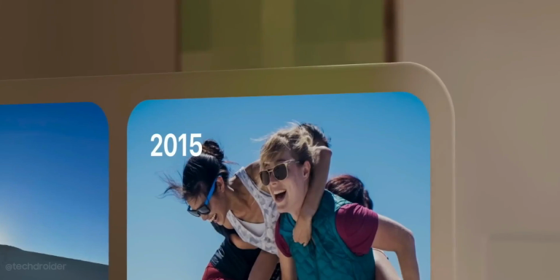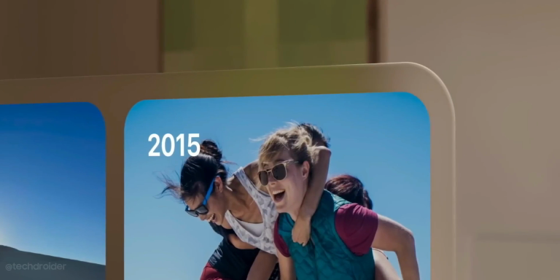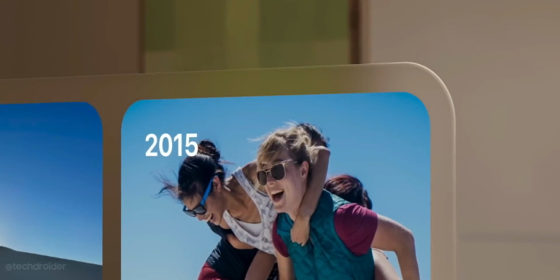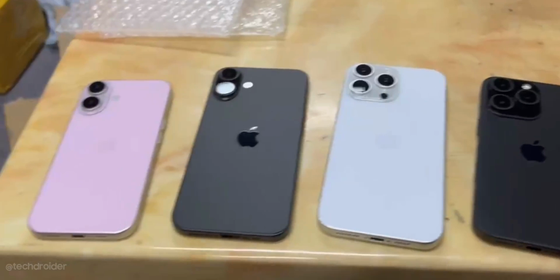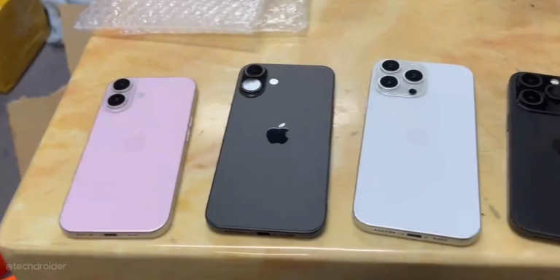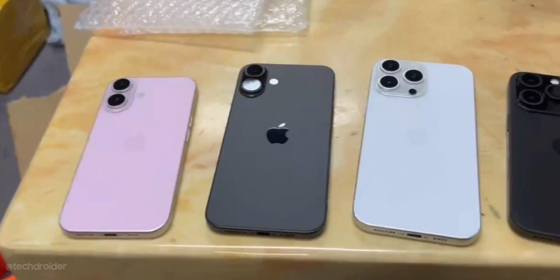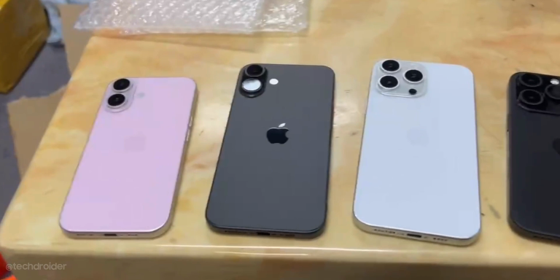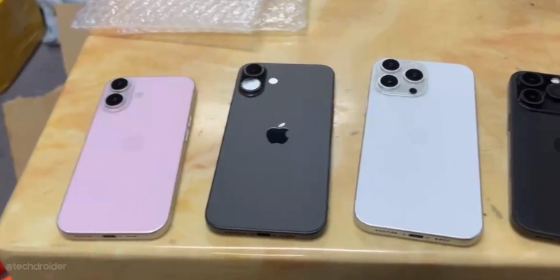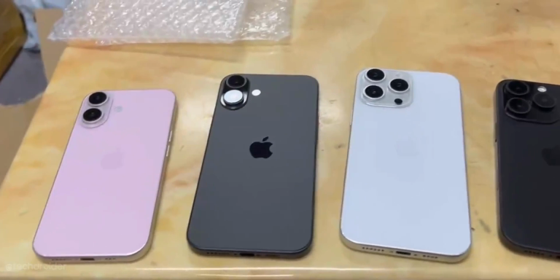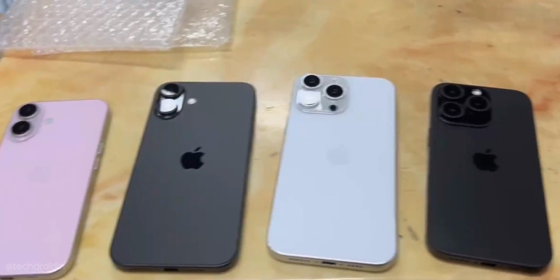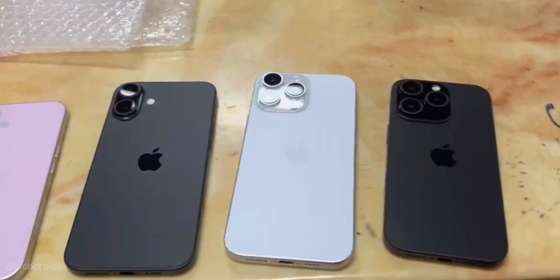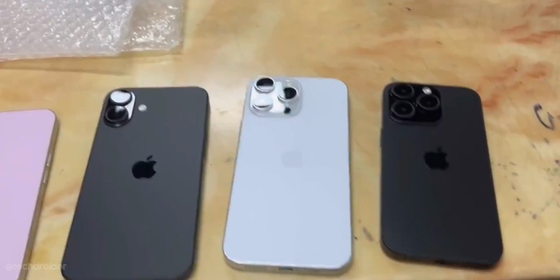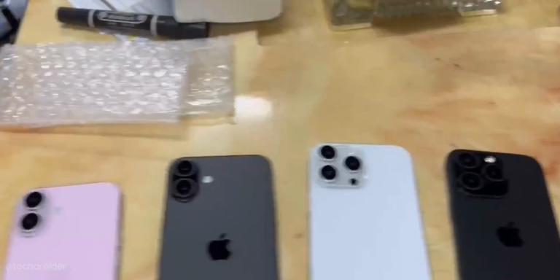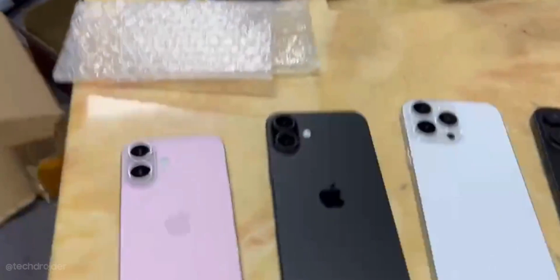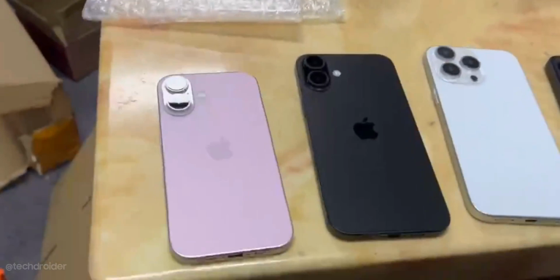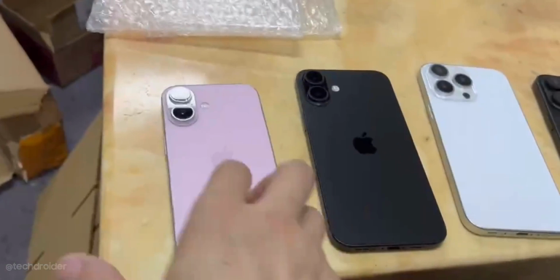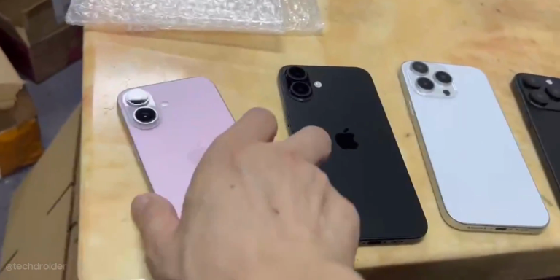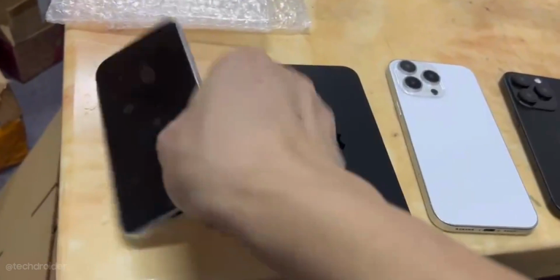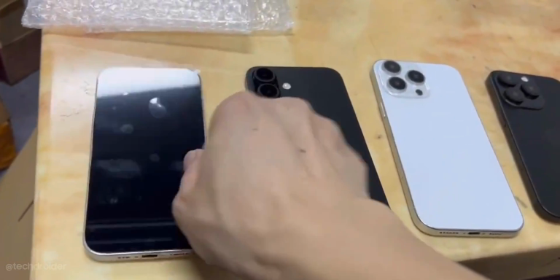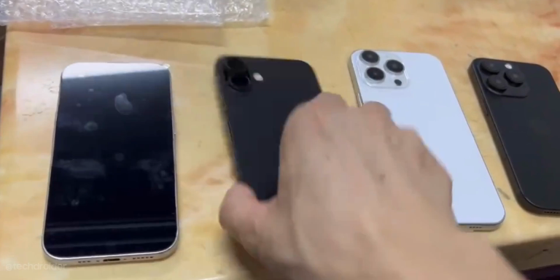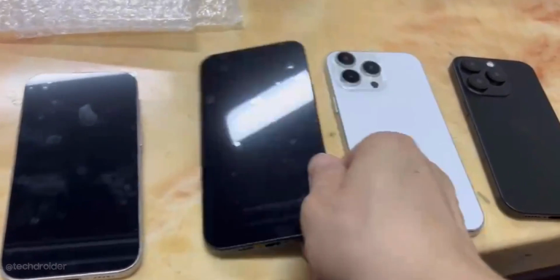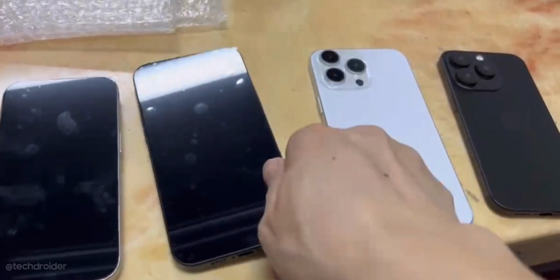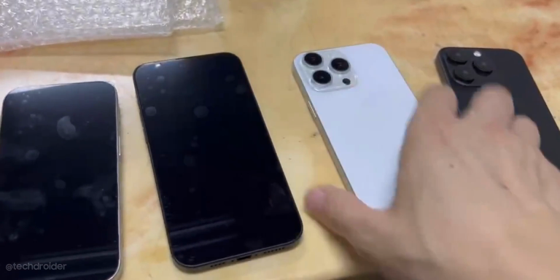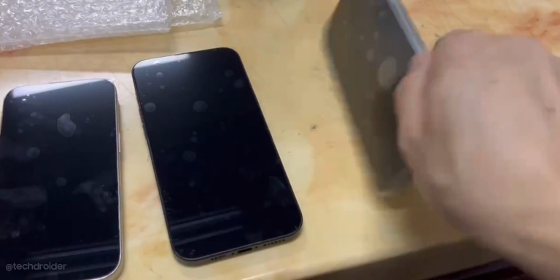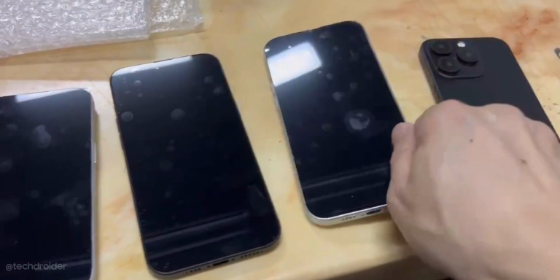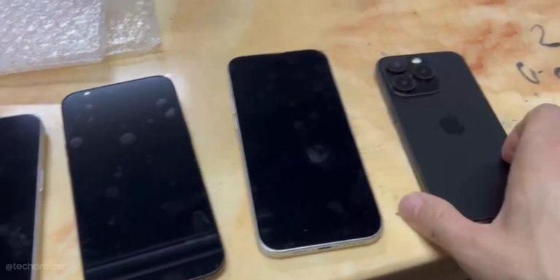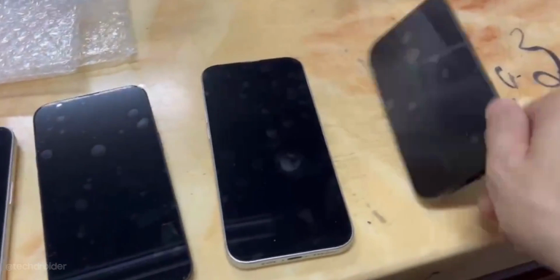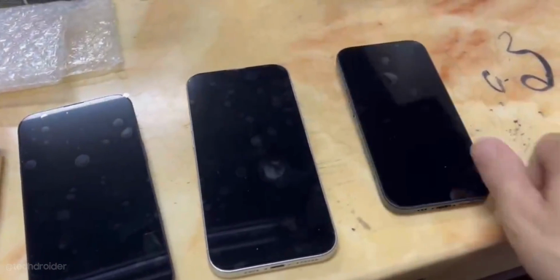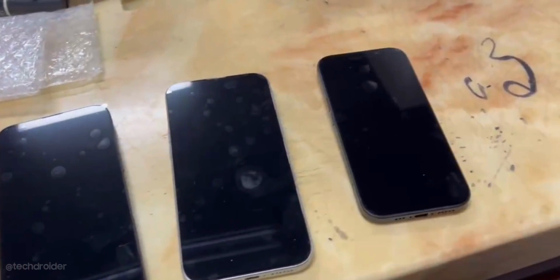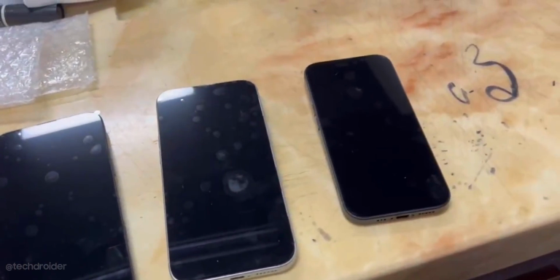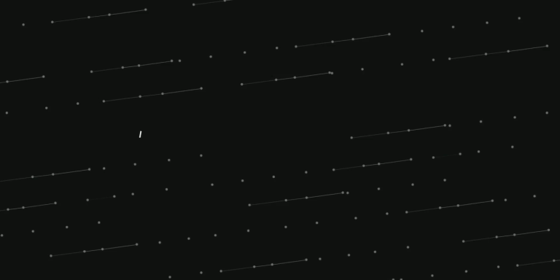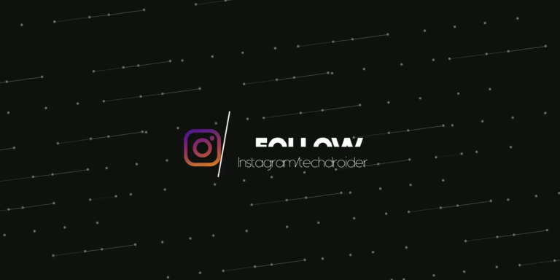A full hands-on video and comparison with the iPhone 15 series is coming soon. Make sure to like, share, and subscribe — see you in the next one. Peace out.